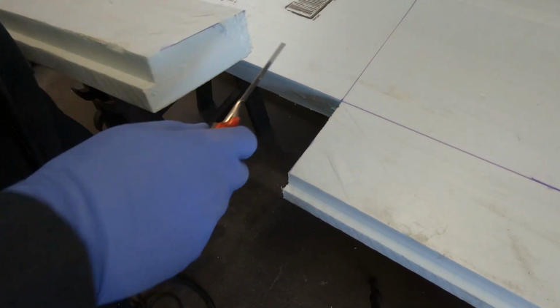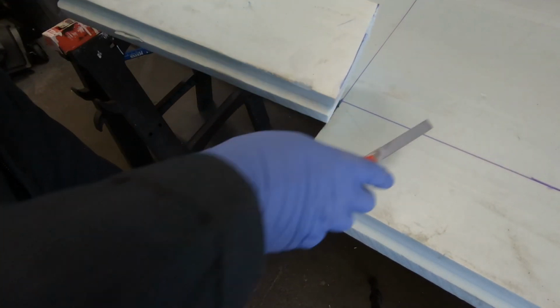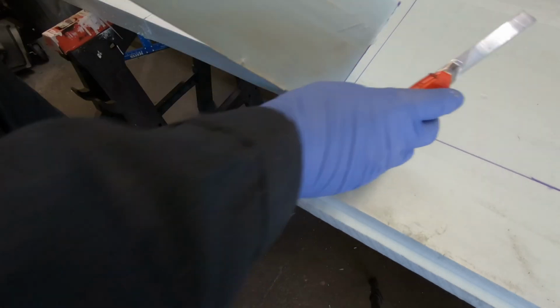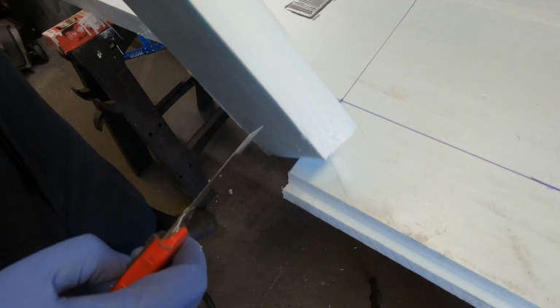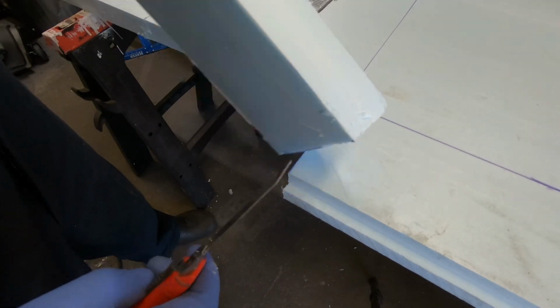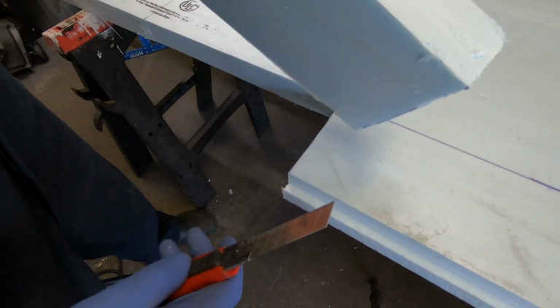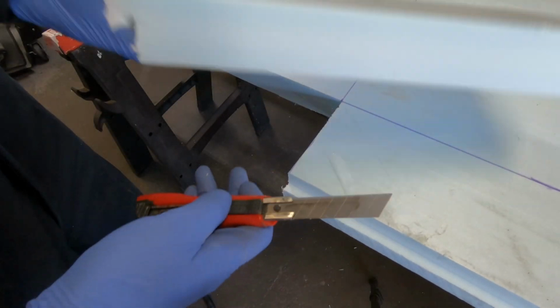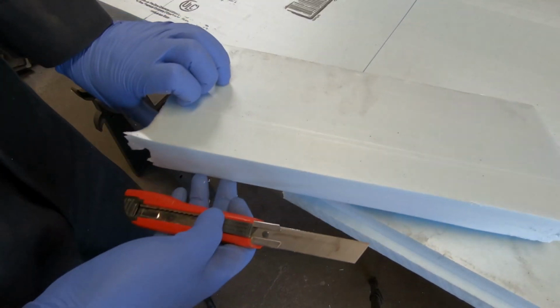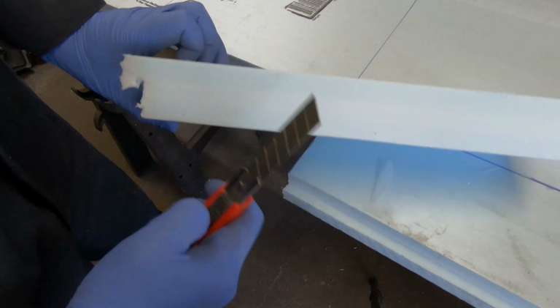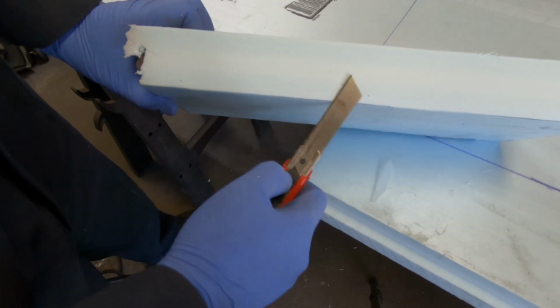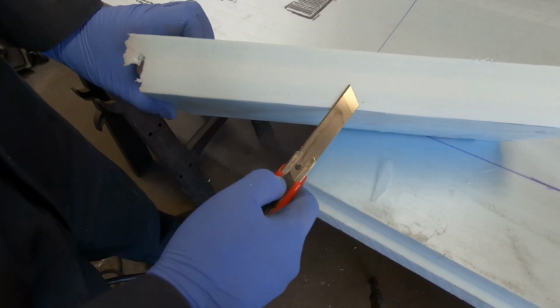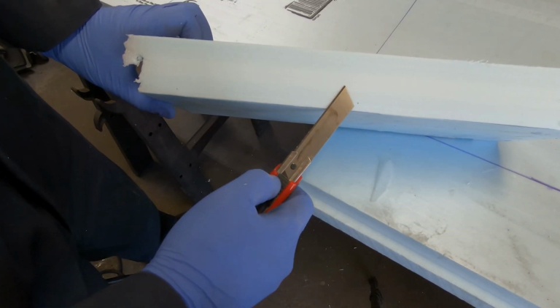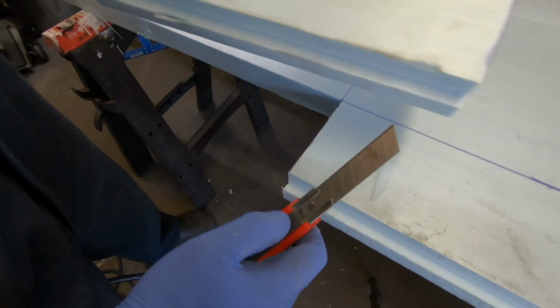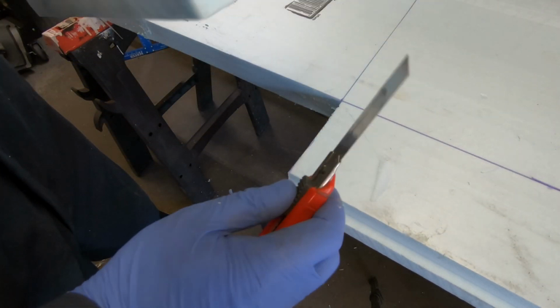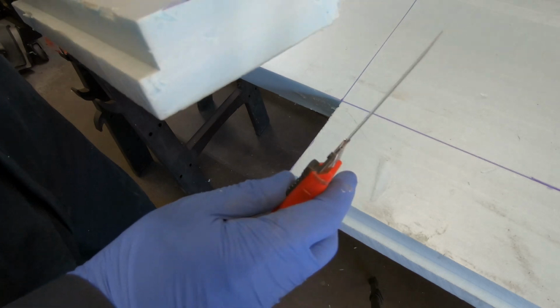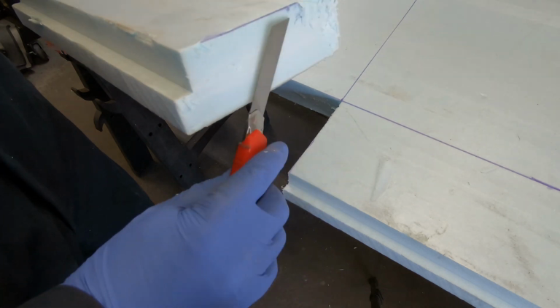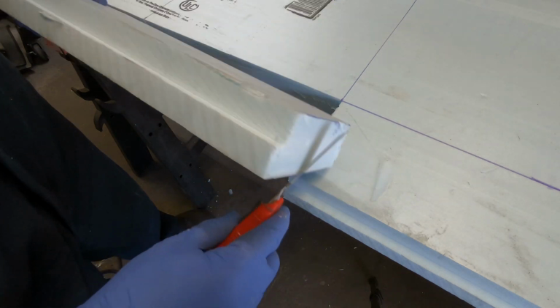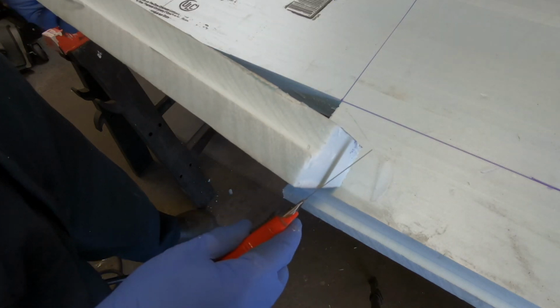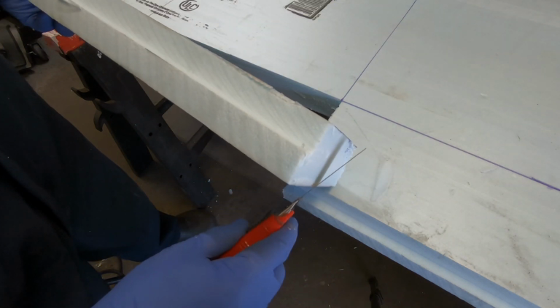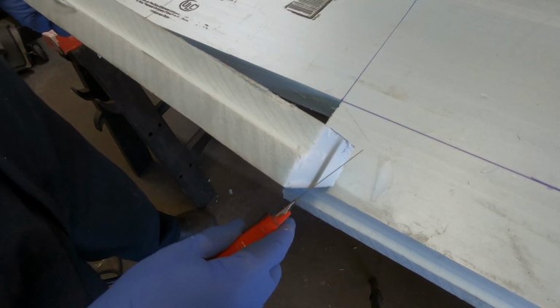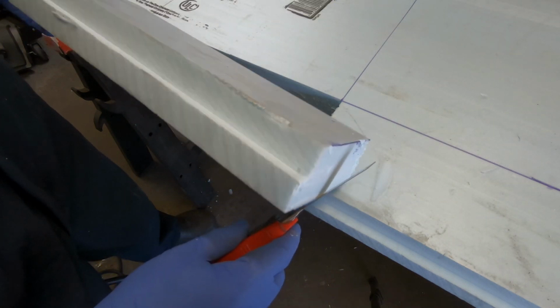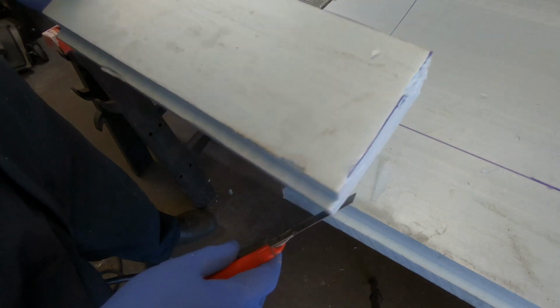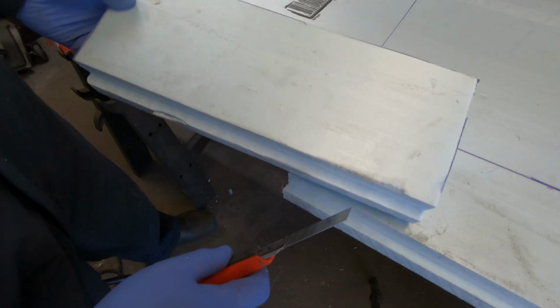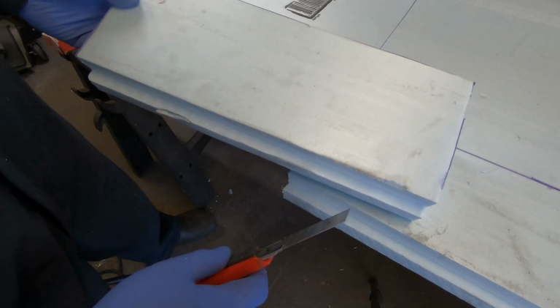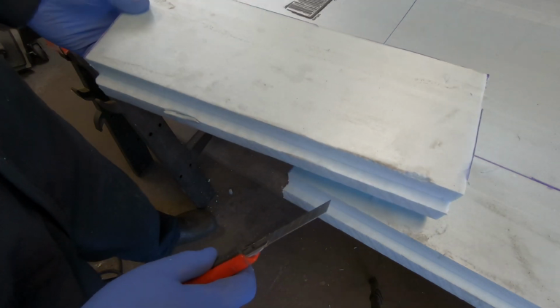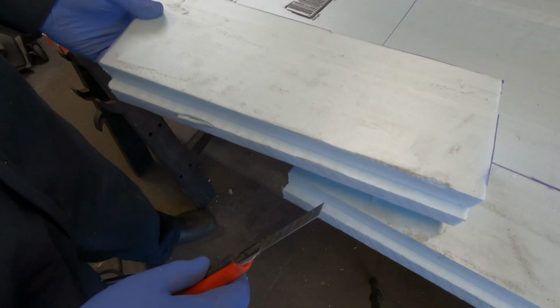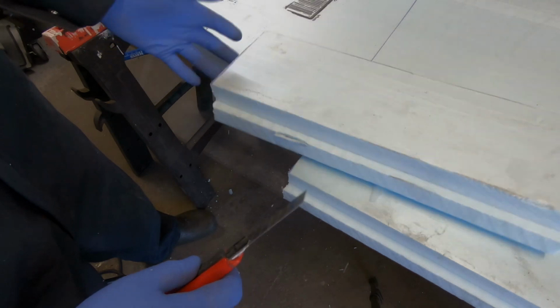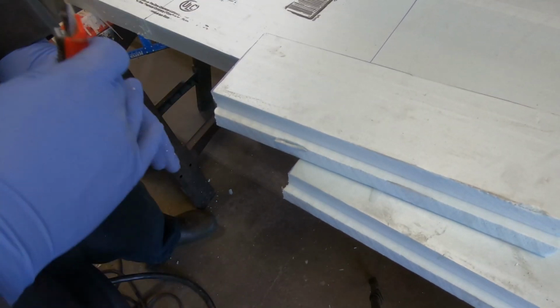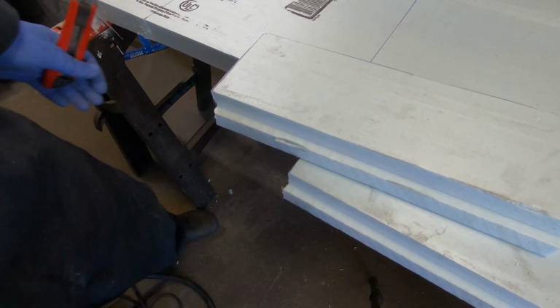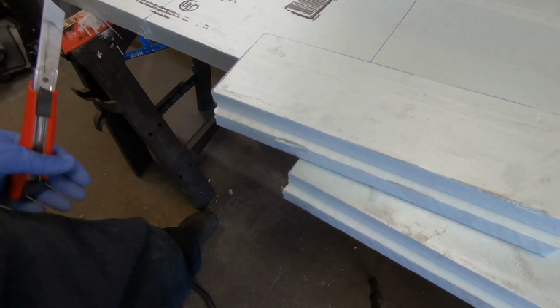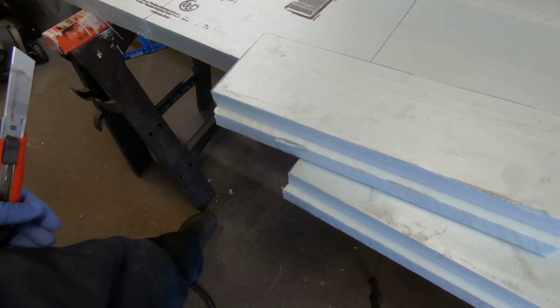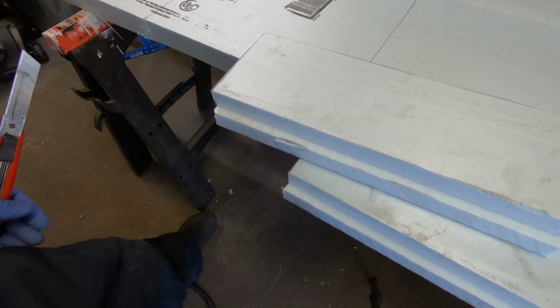The alternative of using a razor blade makes cleaner cuts, no fumes, and it's faster. So I guess that's it for the electric hot knife, at least for this application.